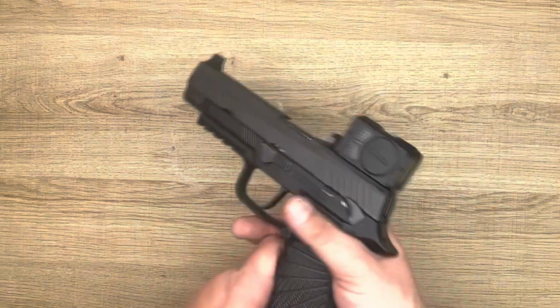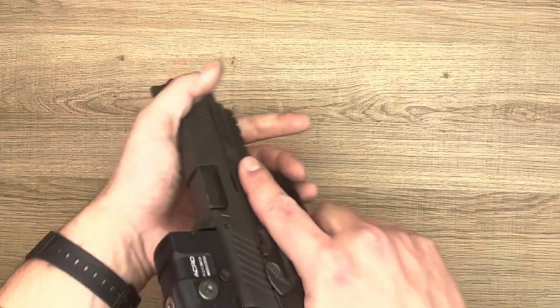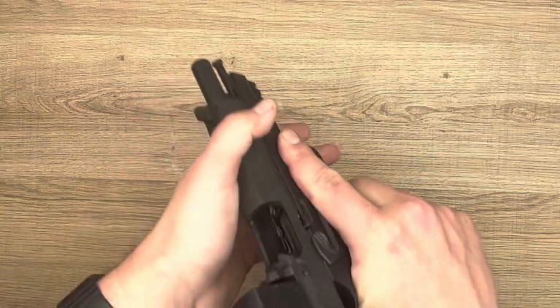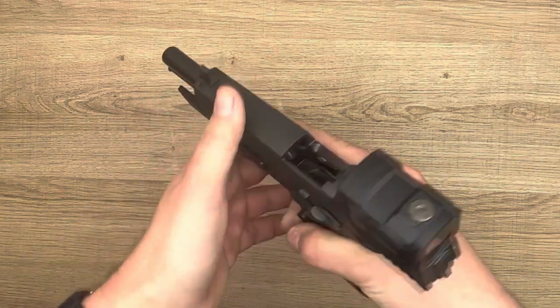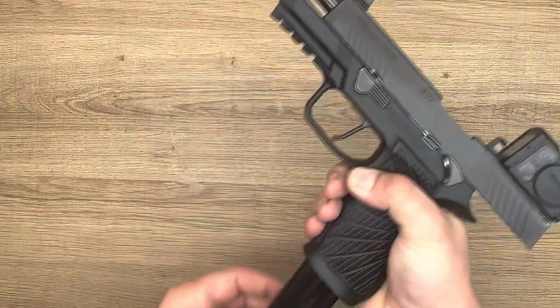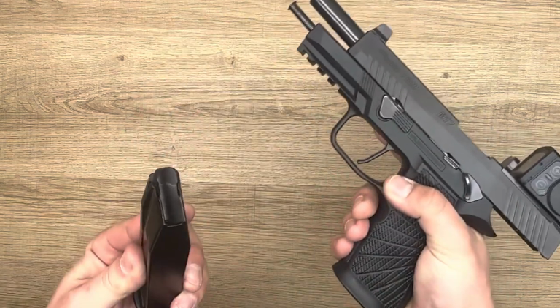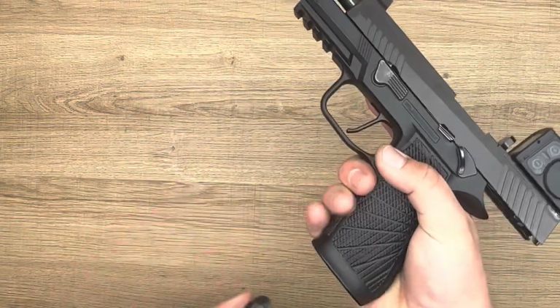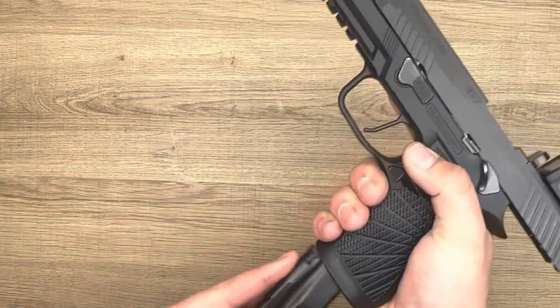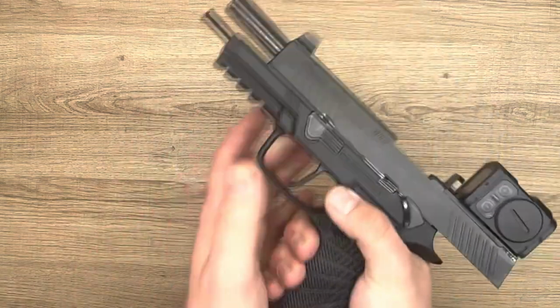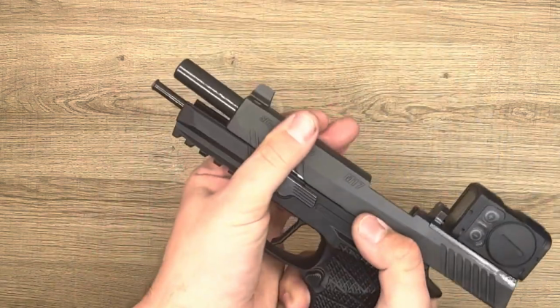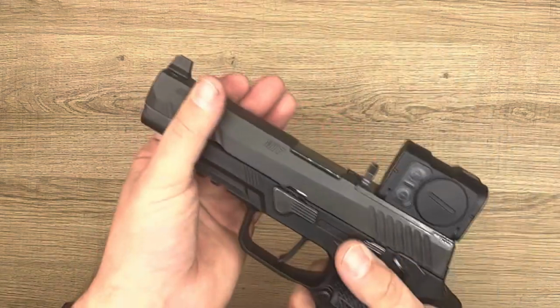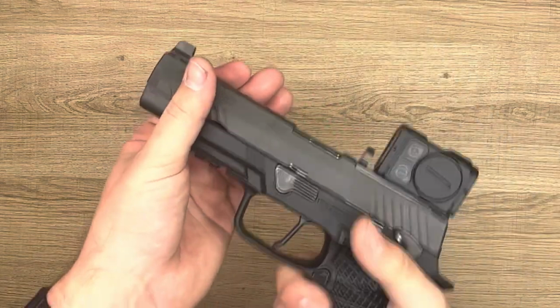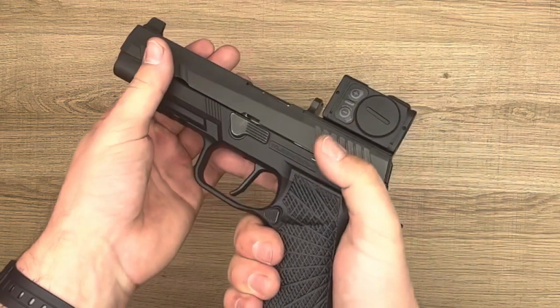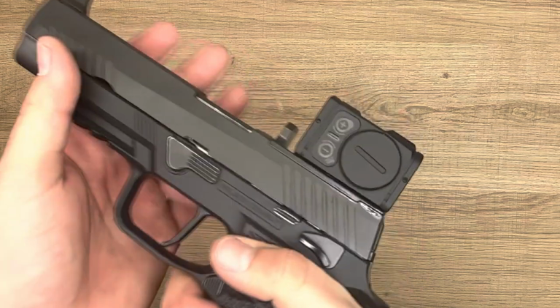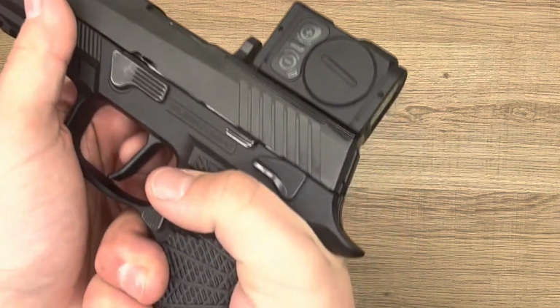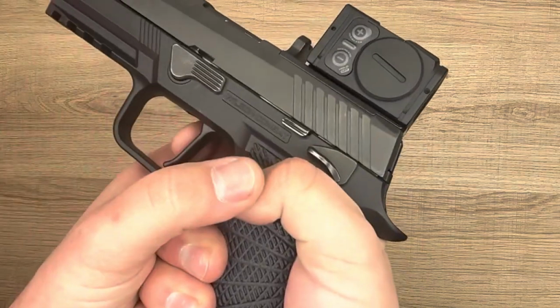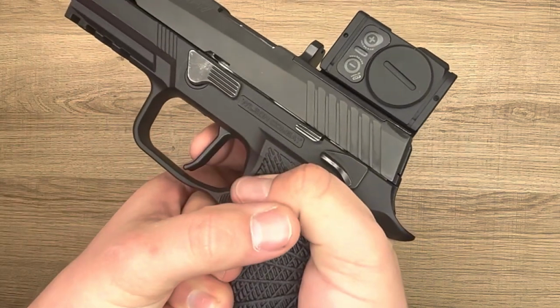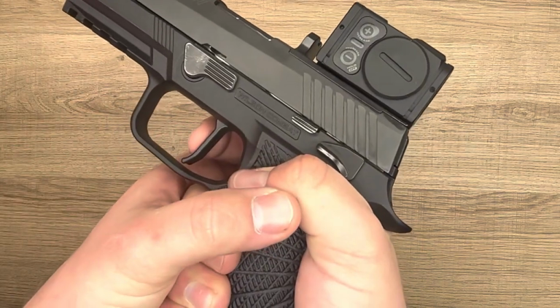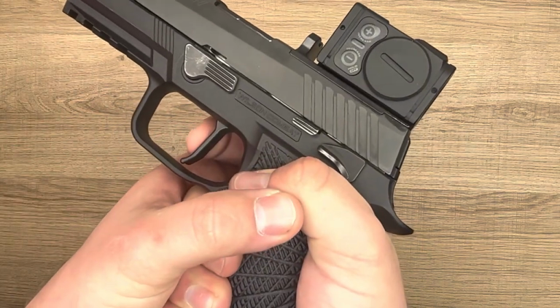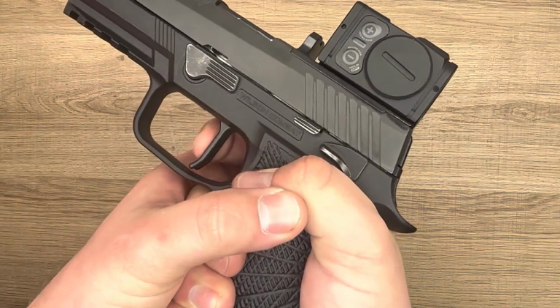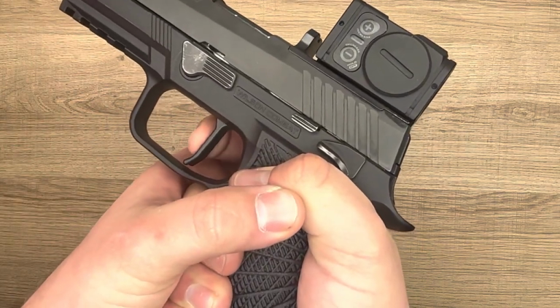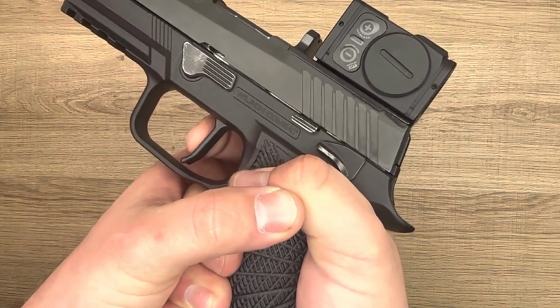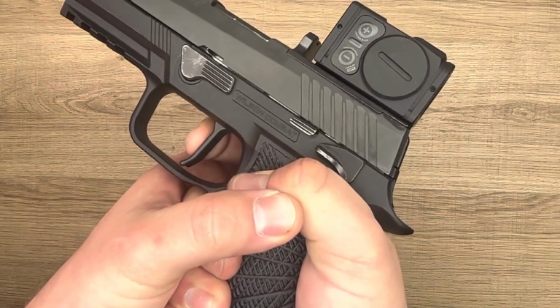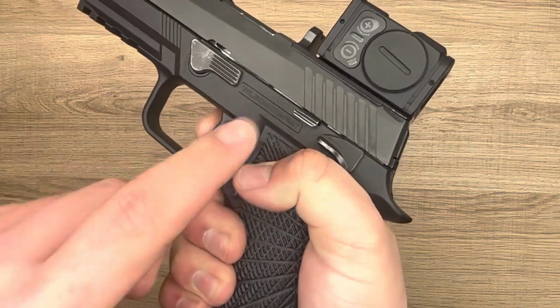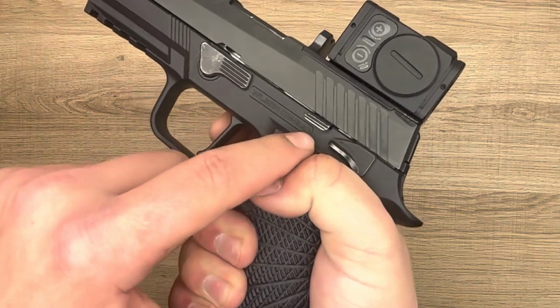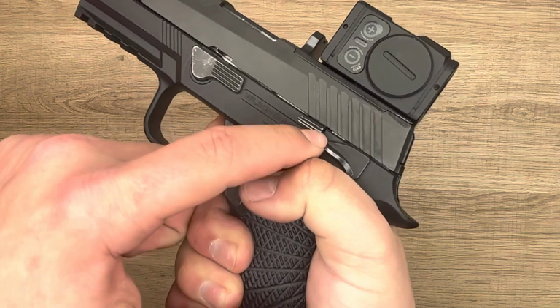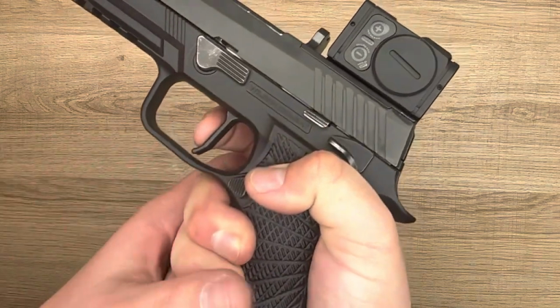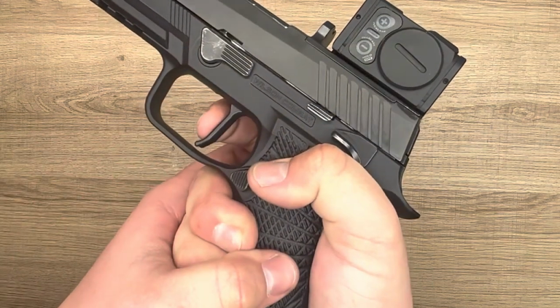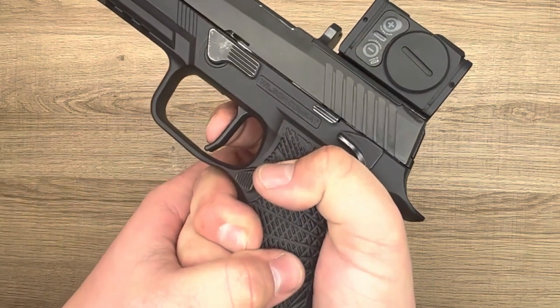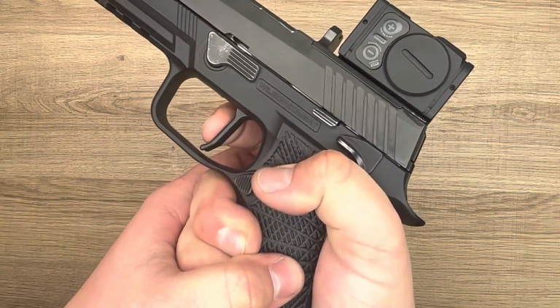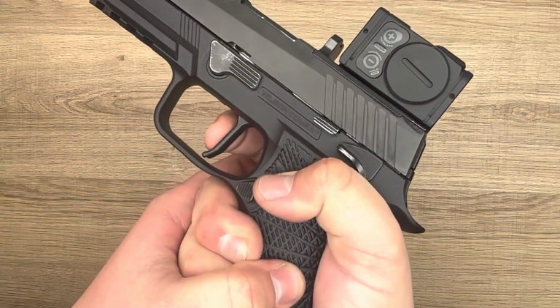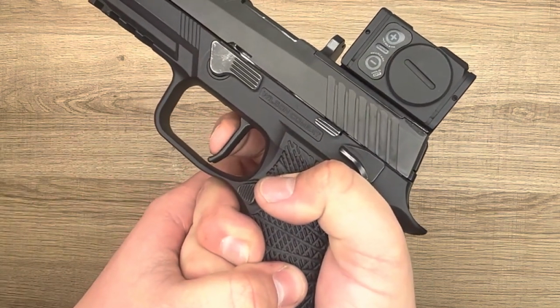Right now, we have an empty gun with an unloaded magazine. I'm going to reinsert our unloaded magazine, drop the slide, and if you watch here, as I depress the trigger, you'll see the slide's tipping up and down. You can see that it's closing the gap here — and that's how the FCU and the slide work together.